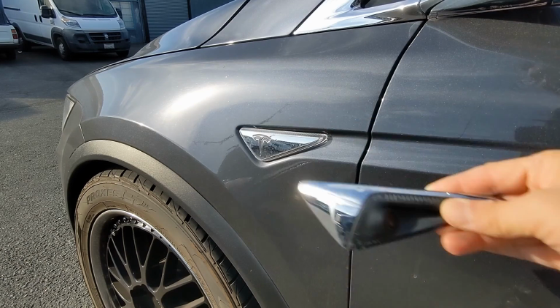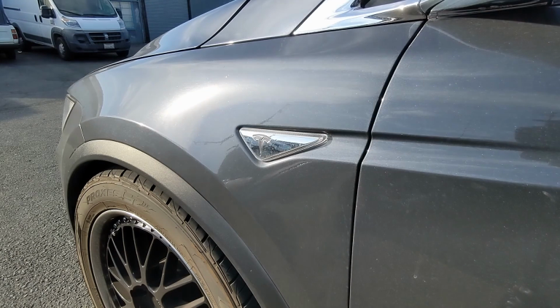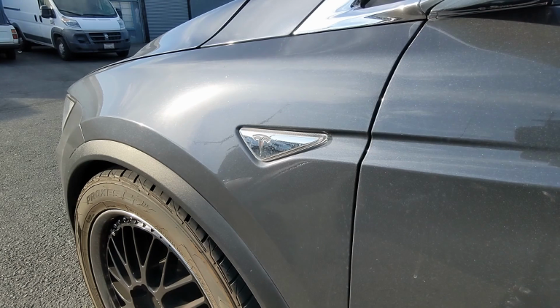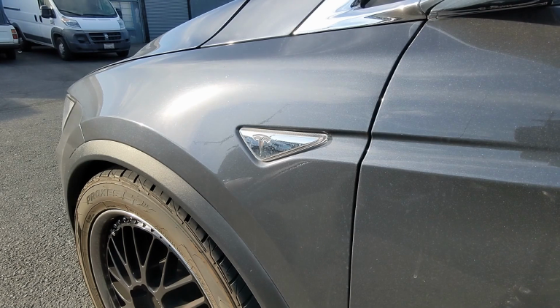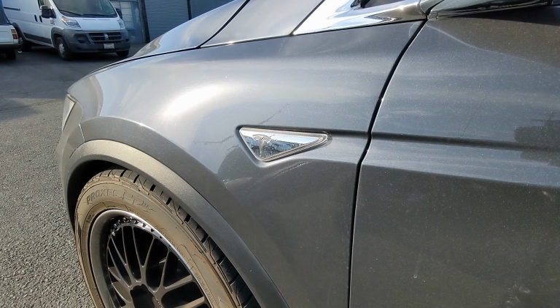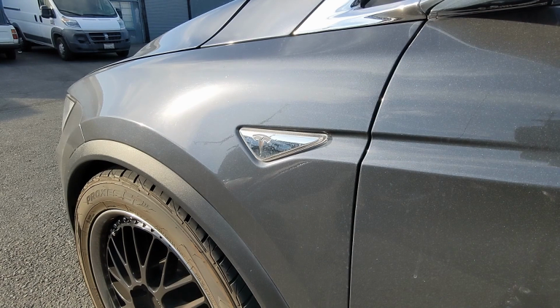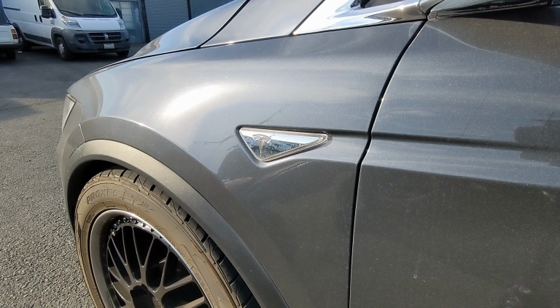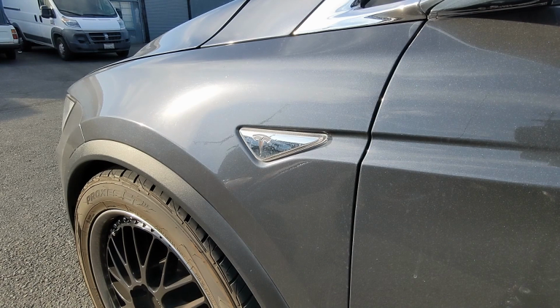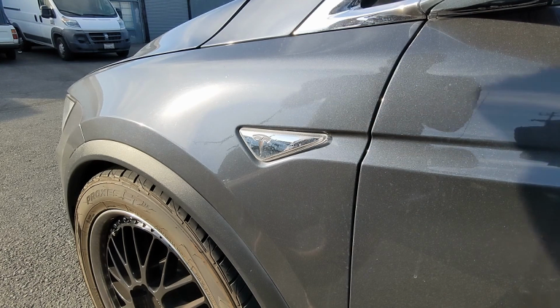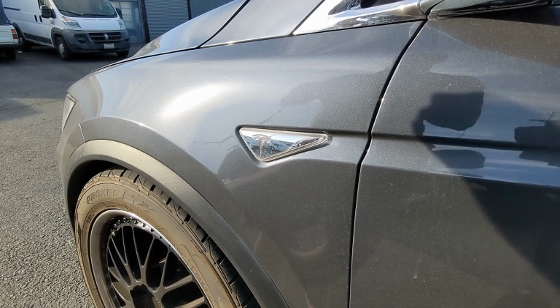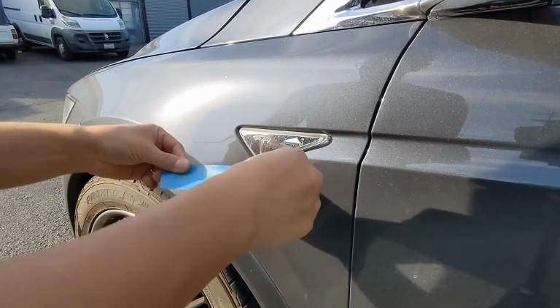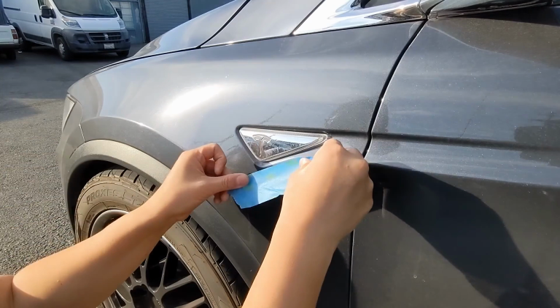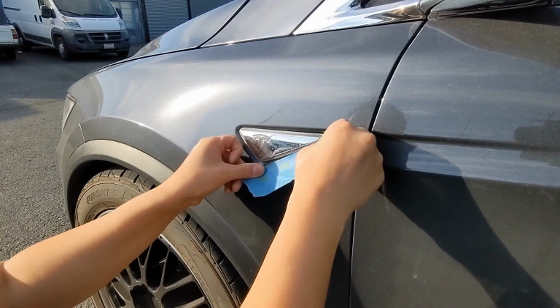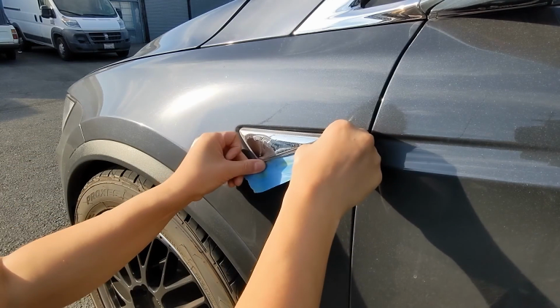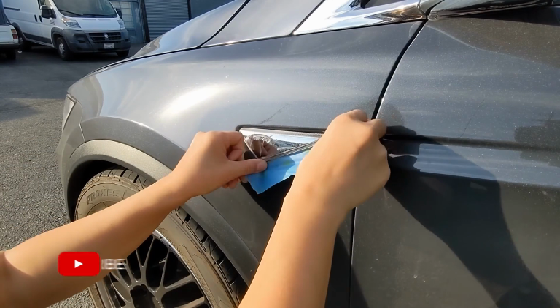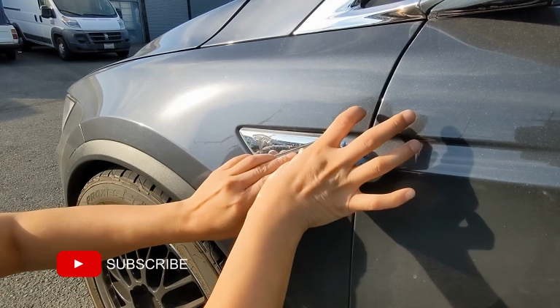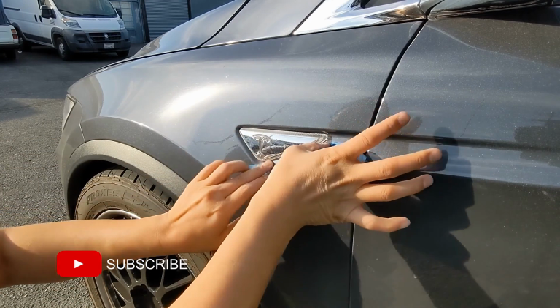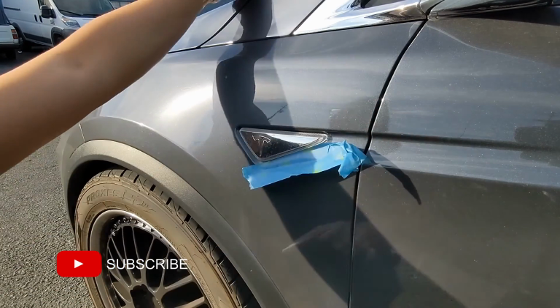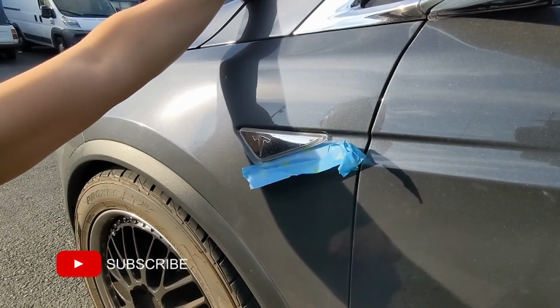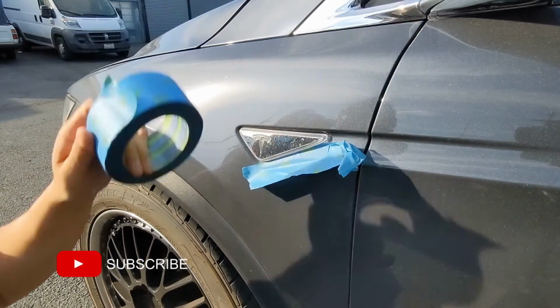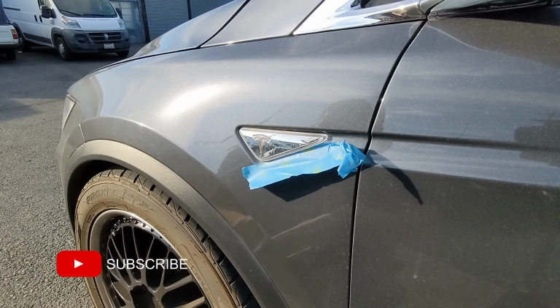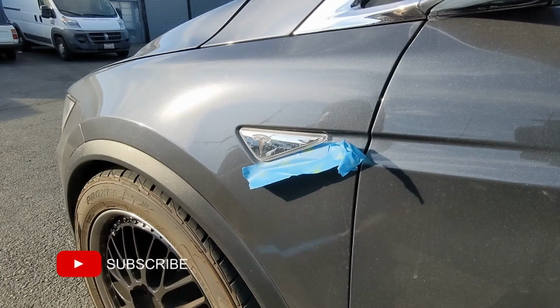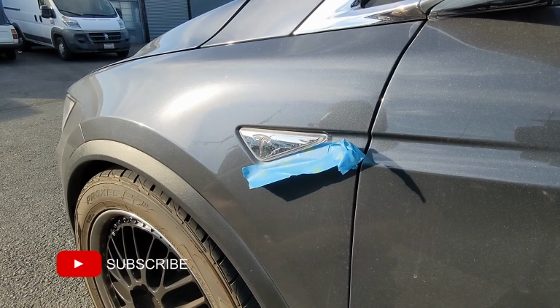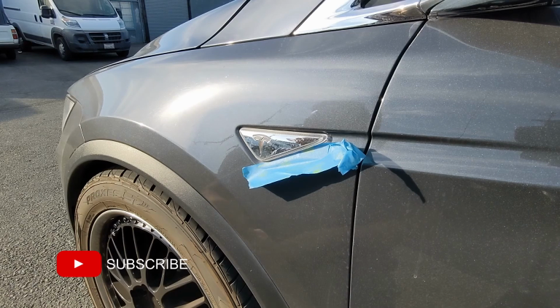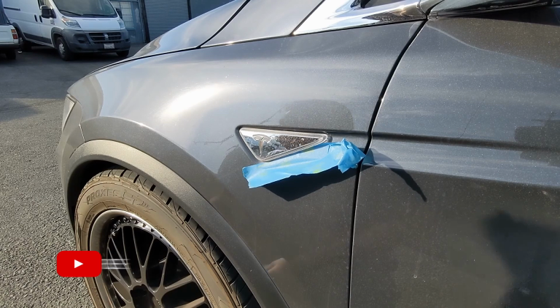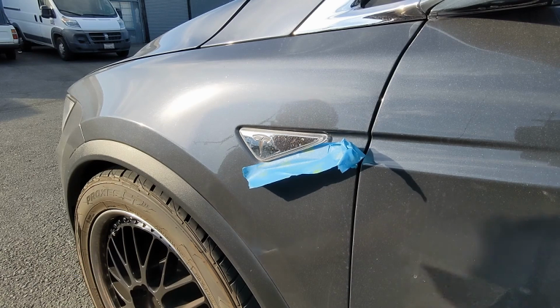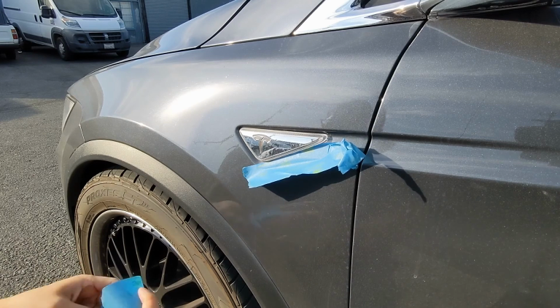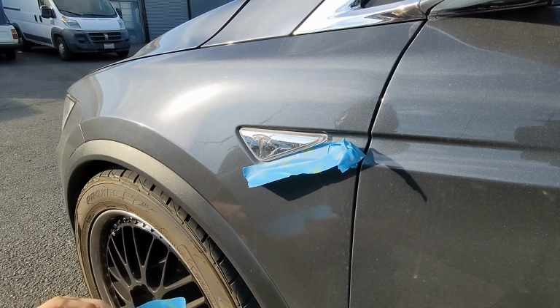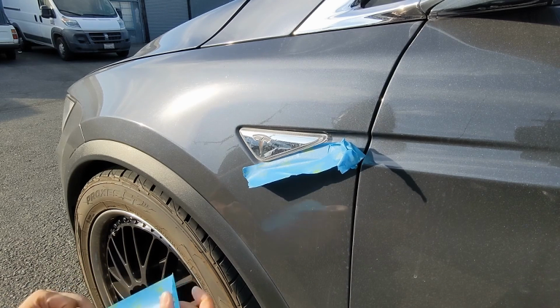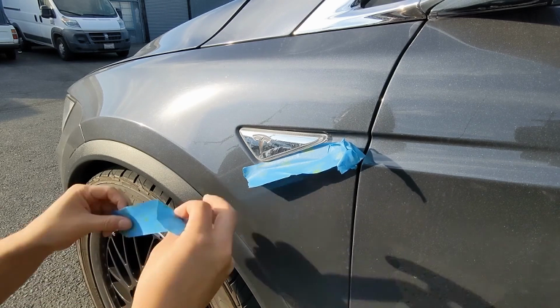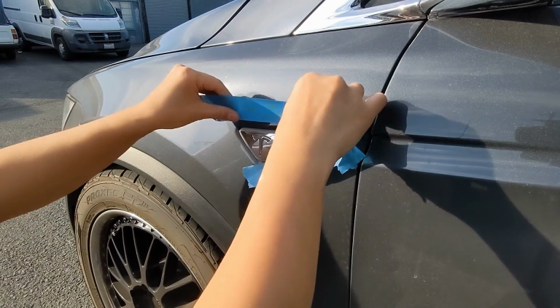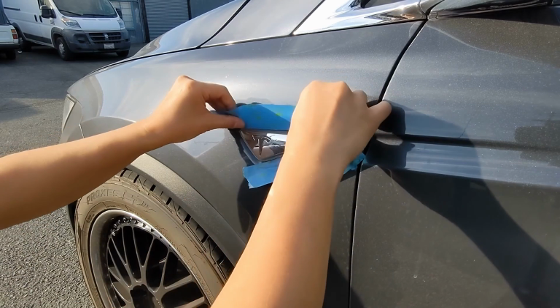These should just drop in. You're going to want to grab some painters tape and a plastic trim removal tool — even a plastic credit card would probably work. Lay down some painters tape around the perimeter of the existing side marker.